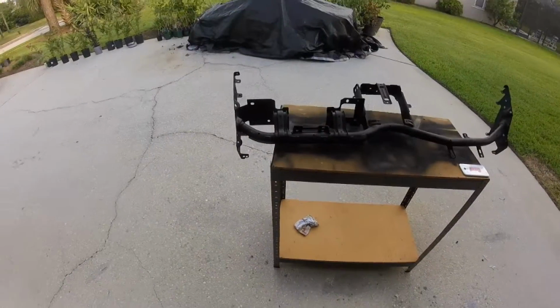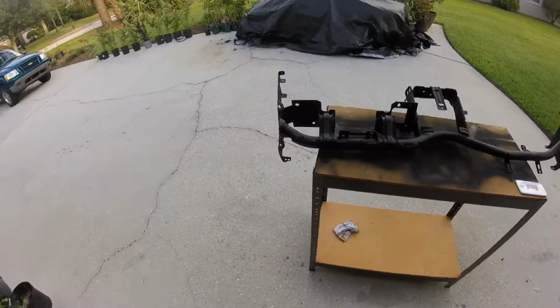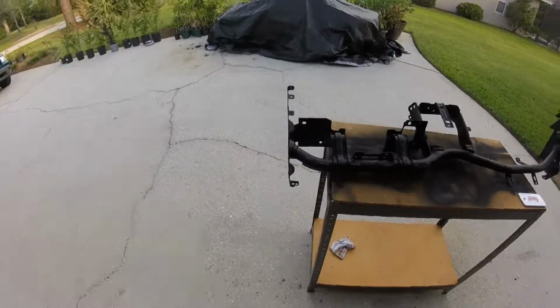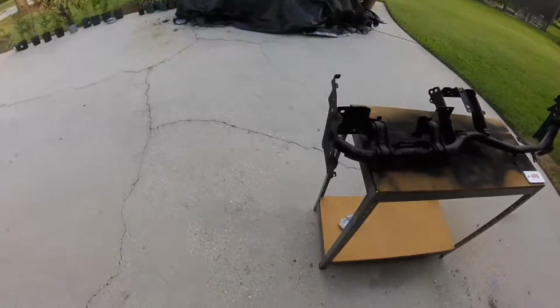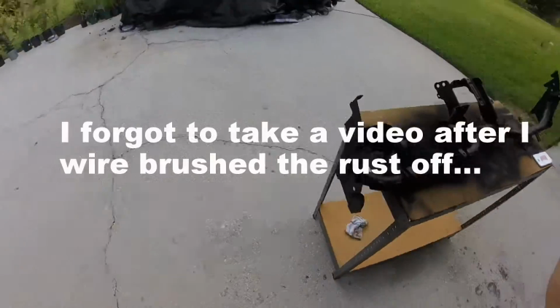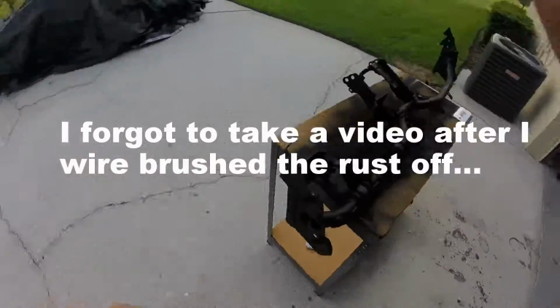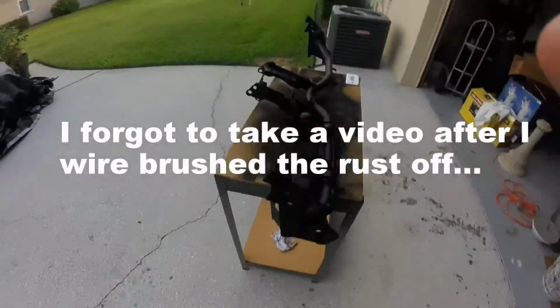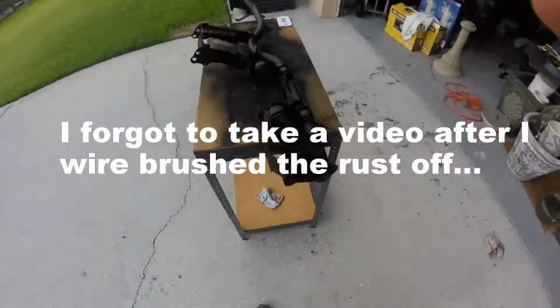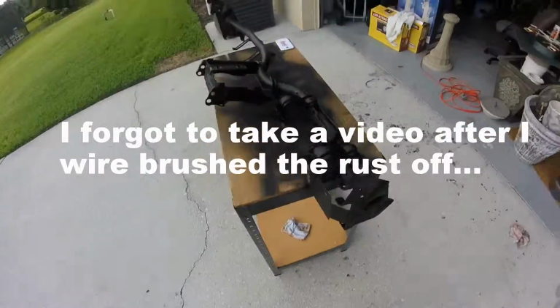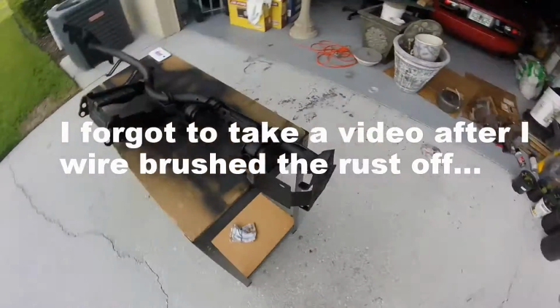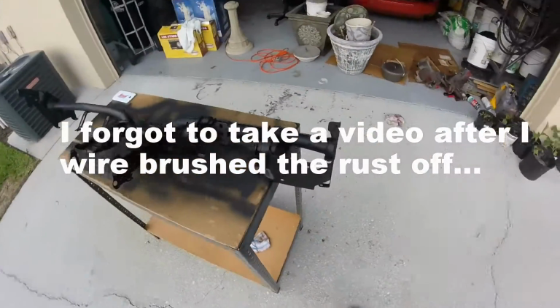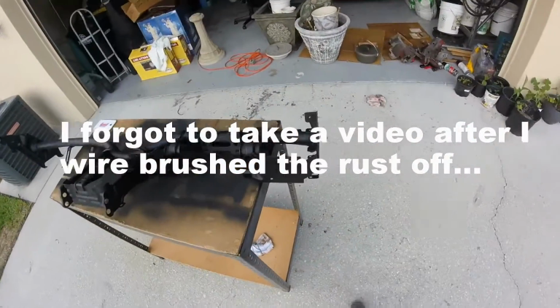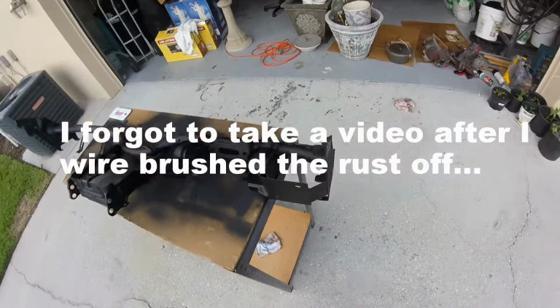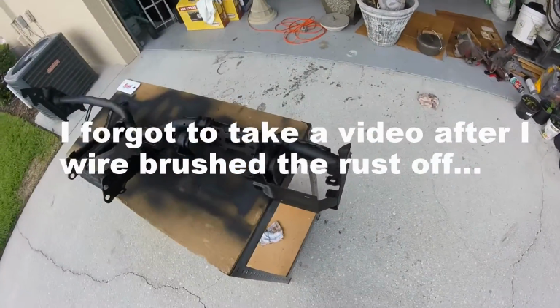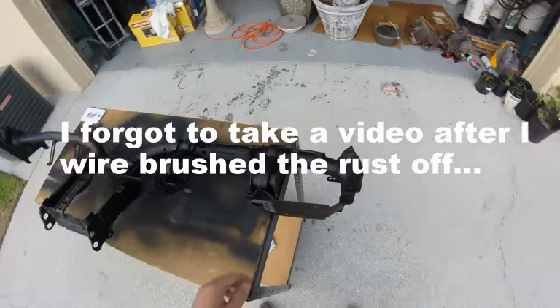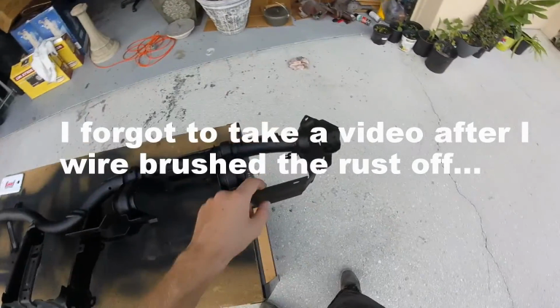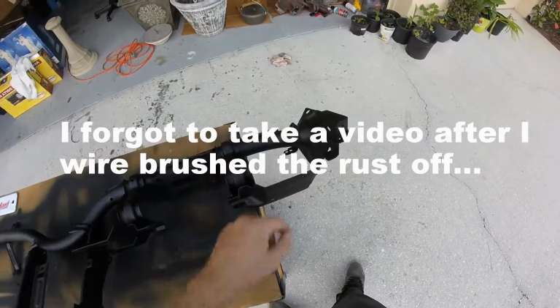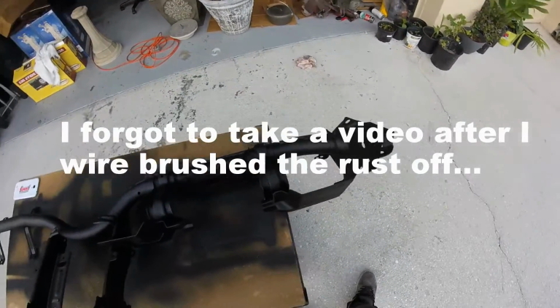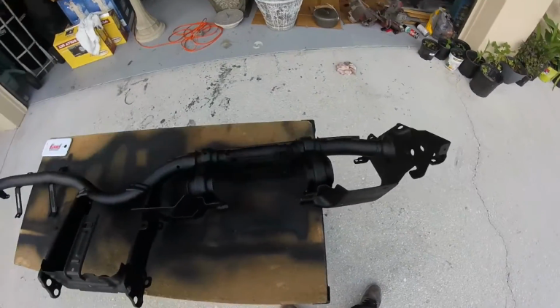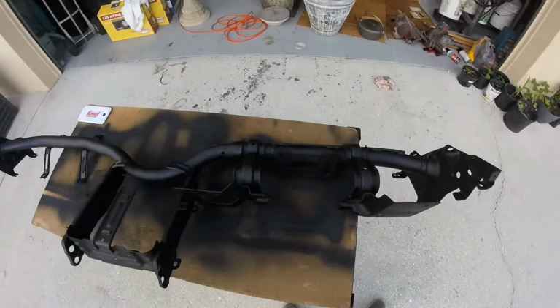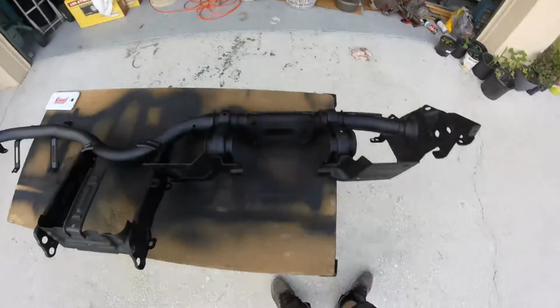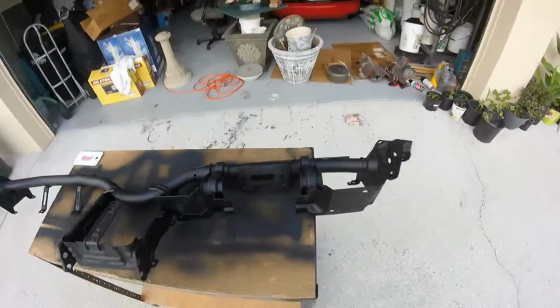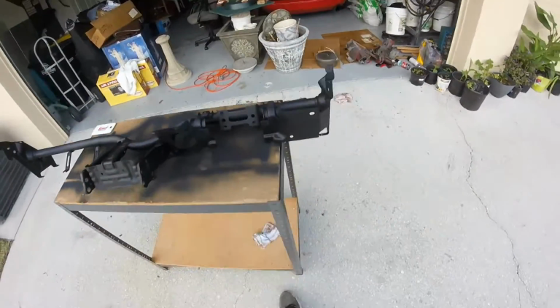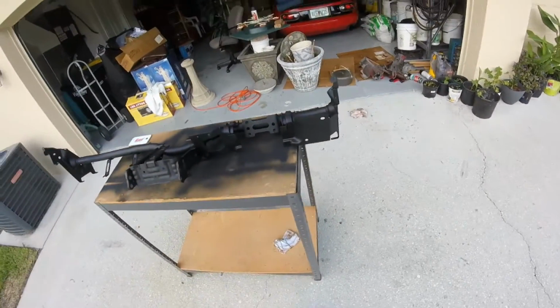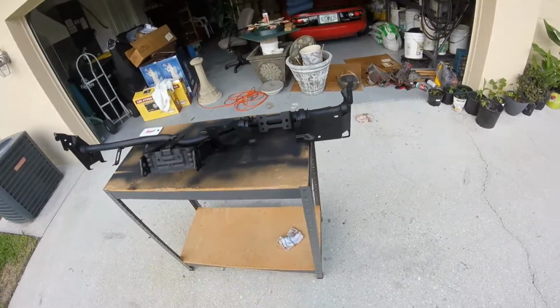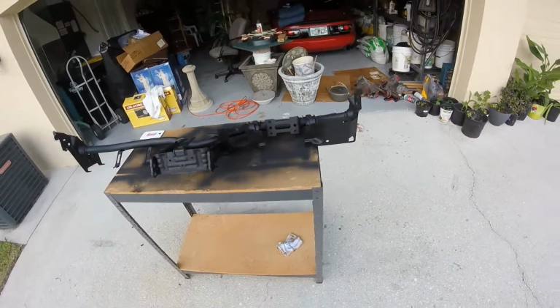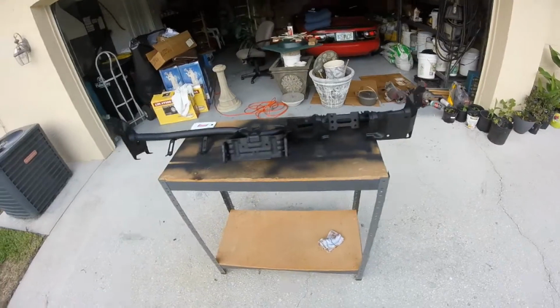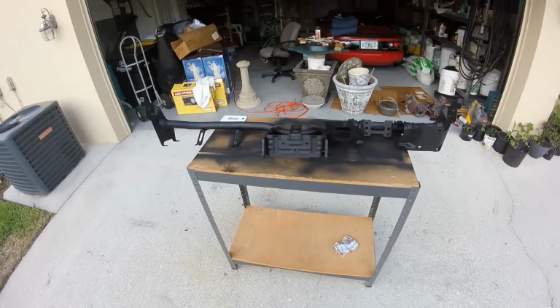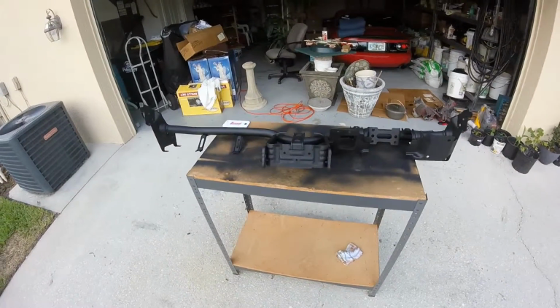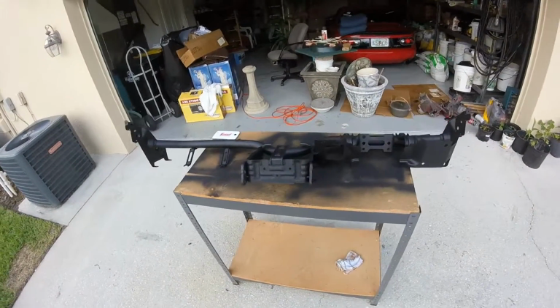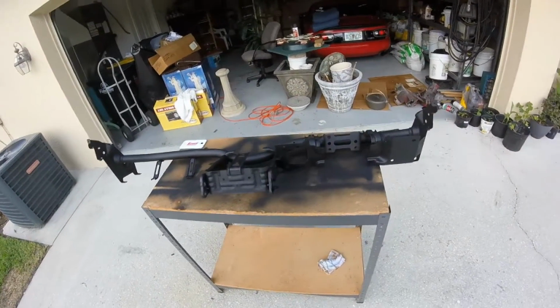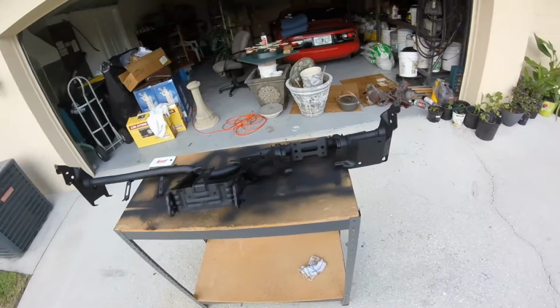So I just painted the dash thing — what's going to be the dashboard. This is with that rust remover stuff. It's just a flat black, pretty much a primer in a can.